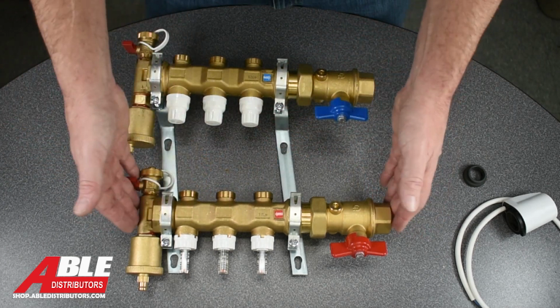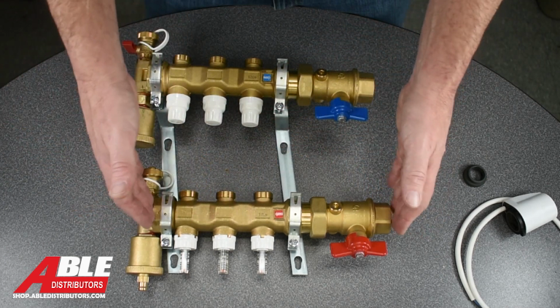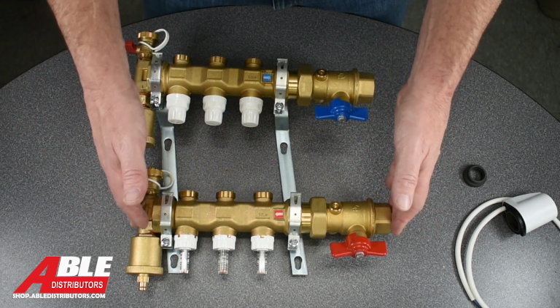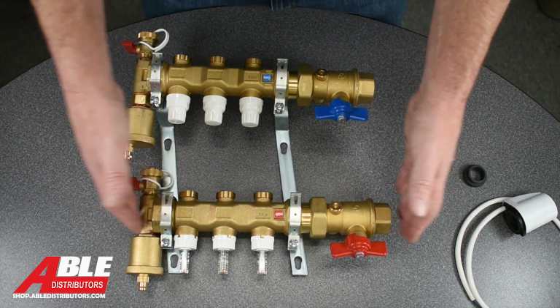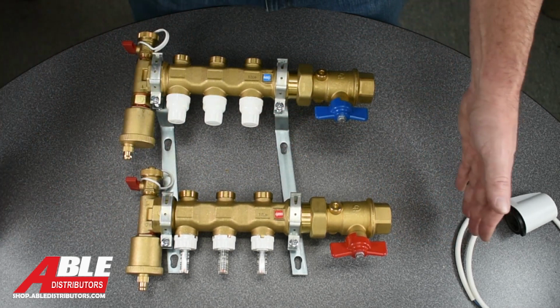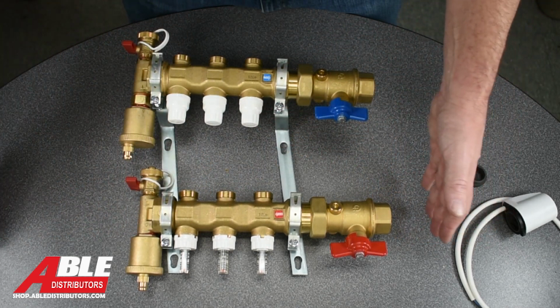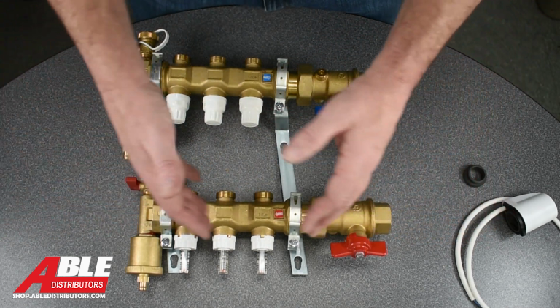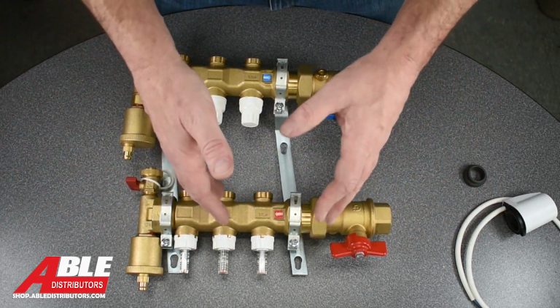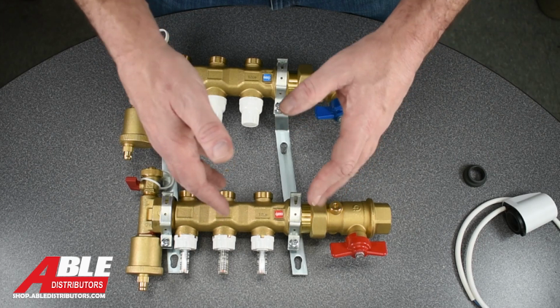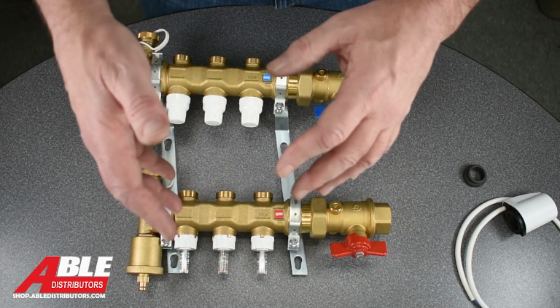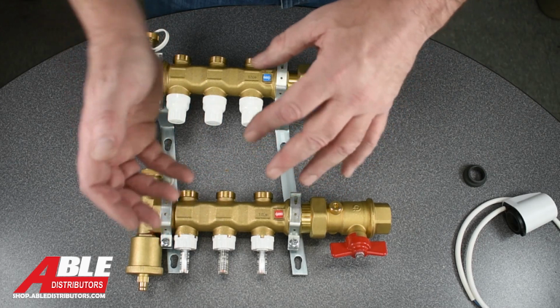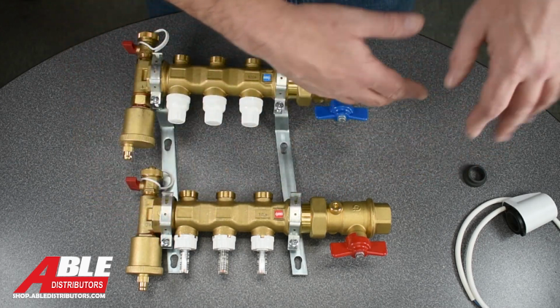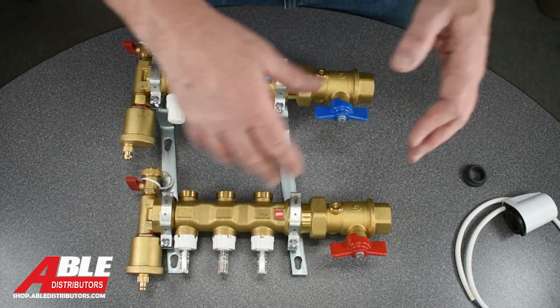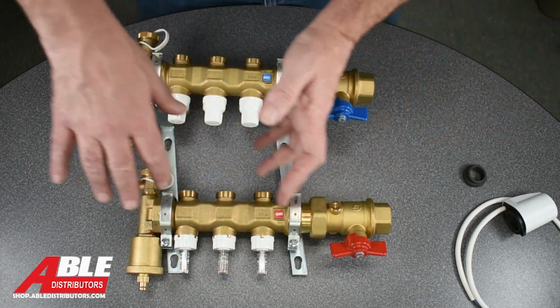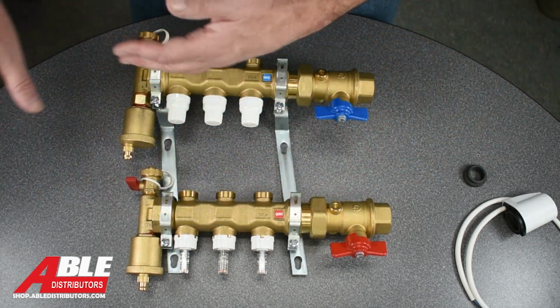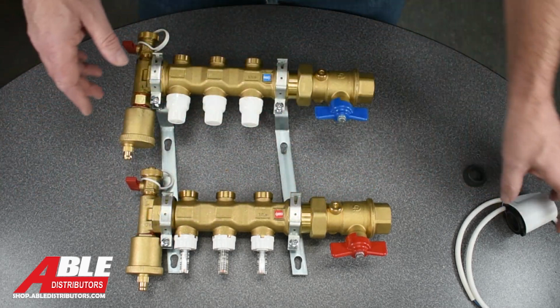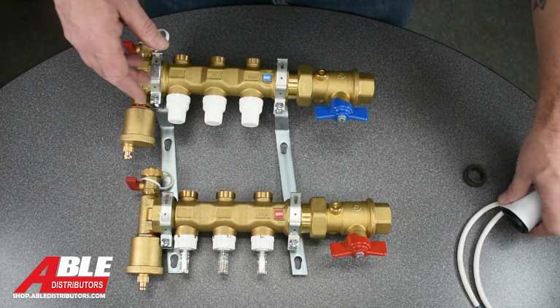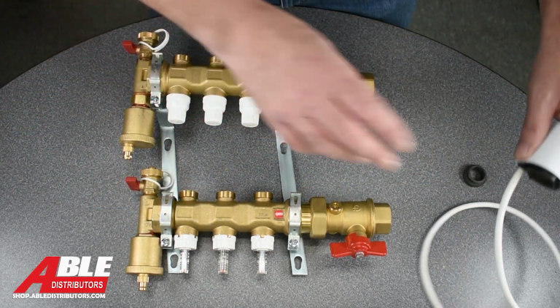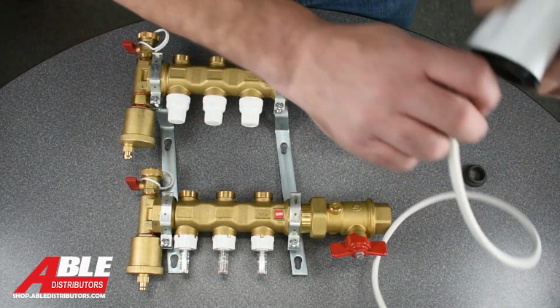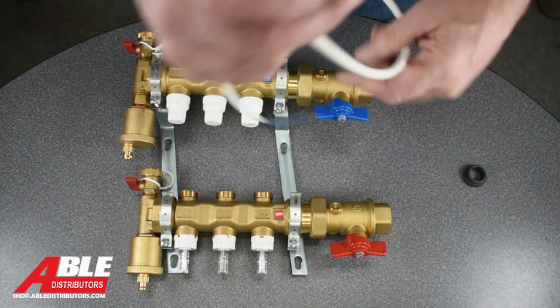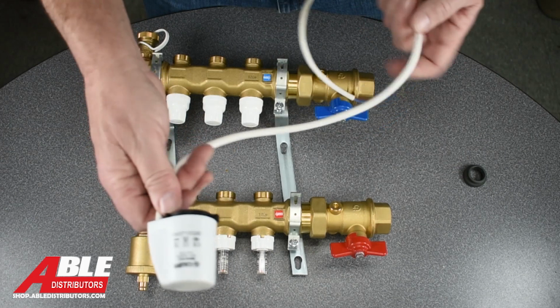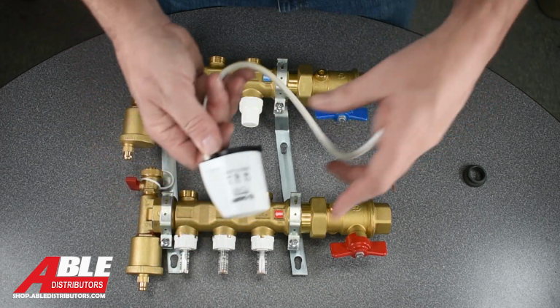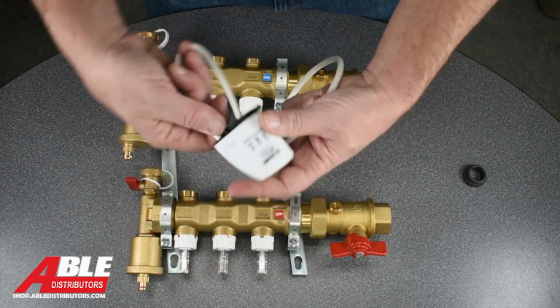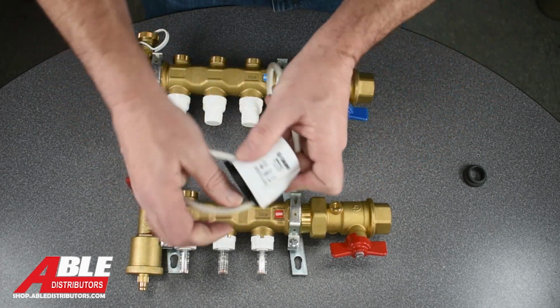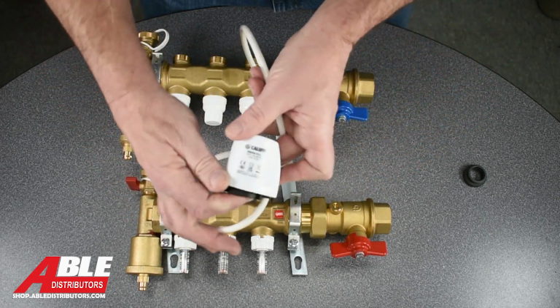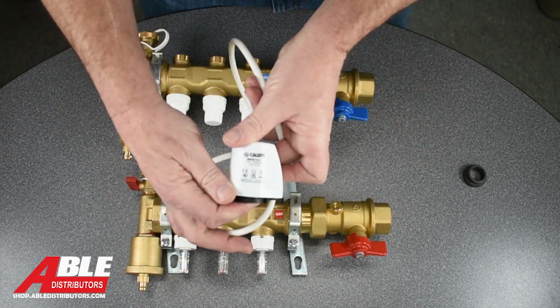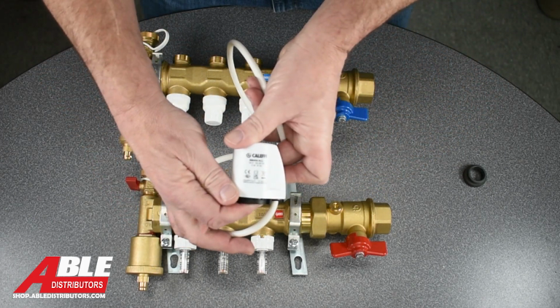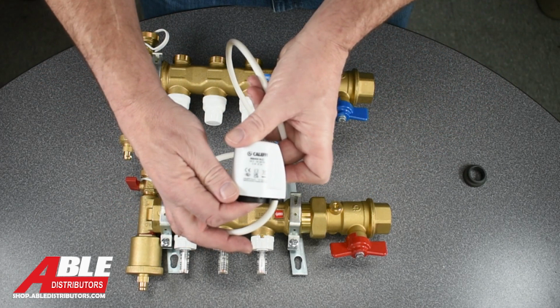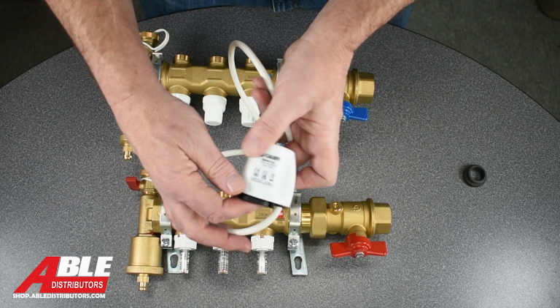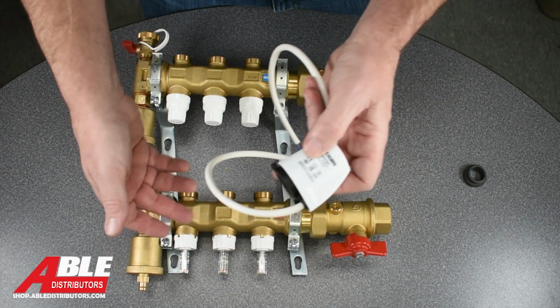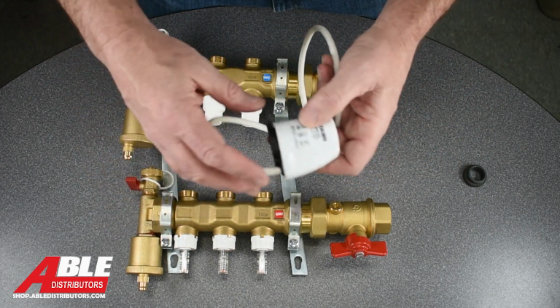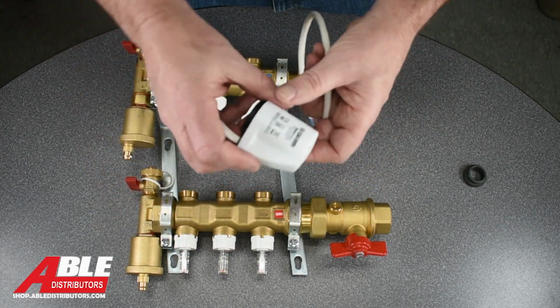Now this is a three port, but let's say you had a six port and you had three runs on one zone and three on the other — you would buy six of the Kalefi zone valves, the actuators that fit right on top.